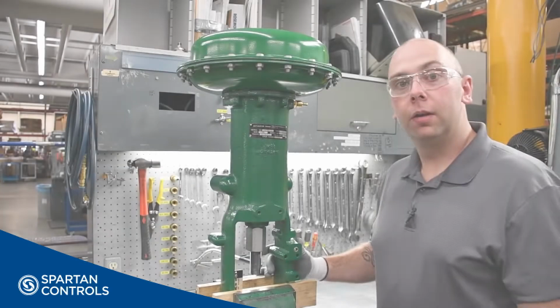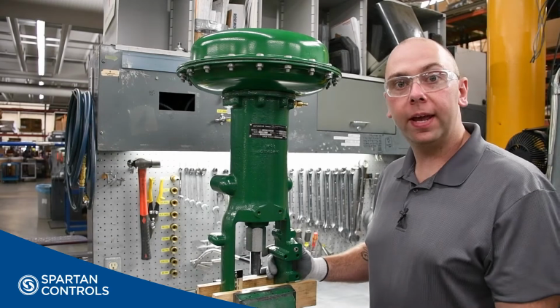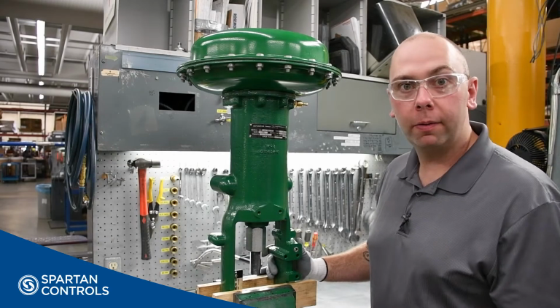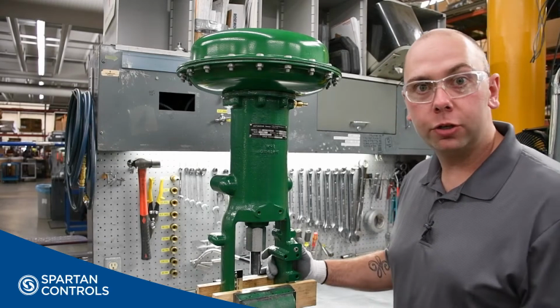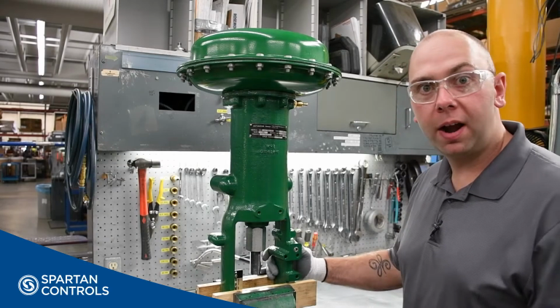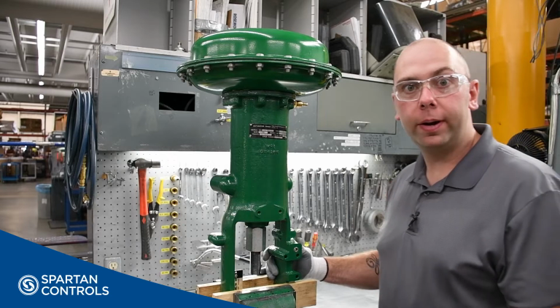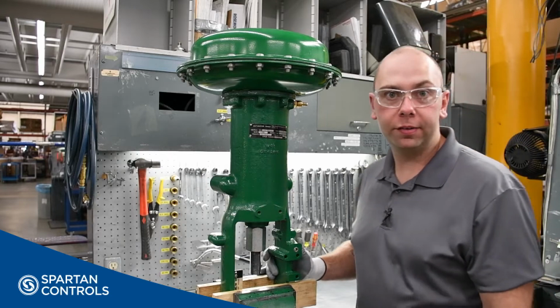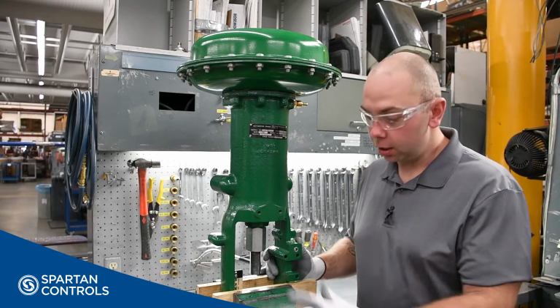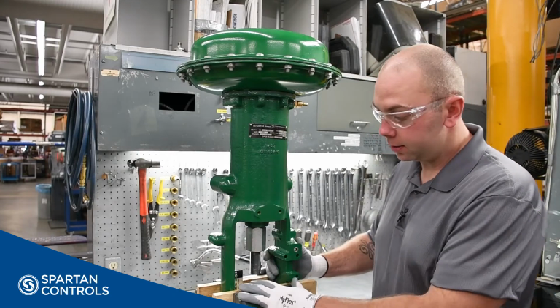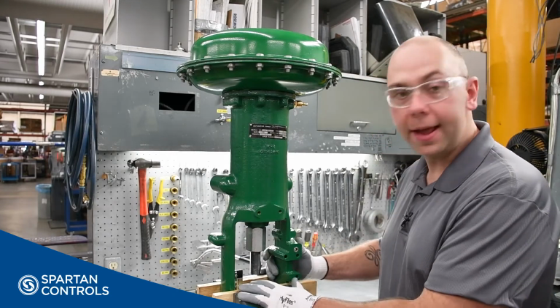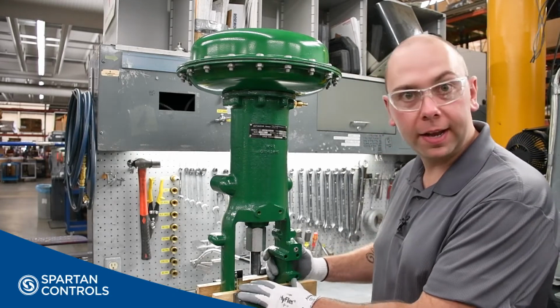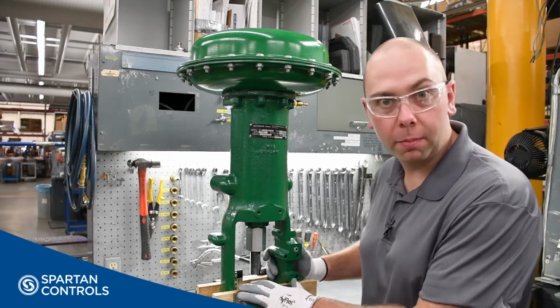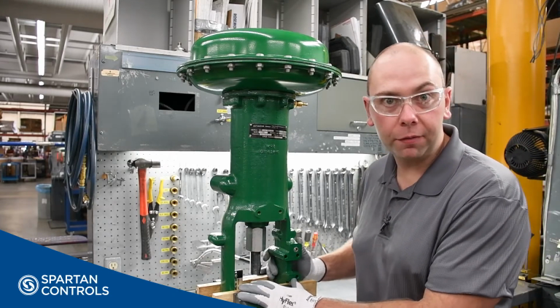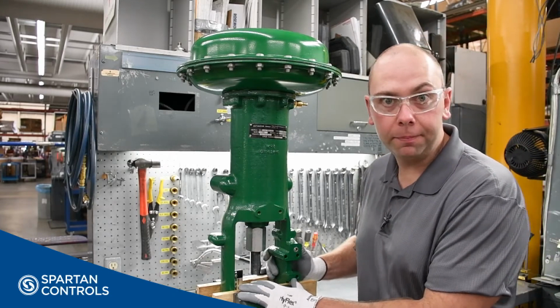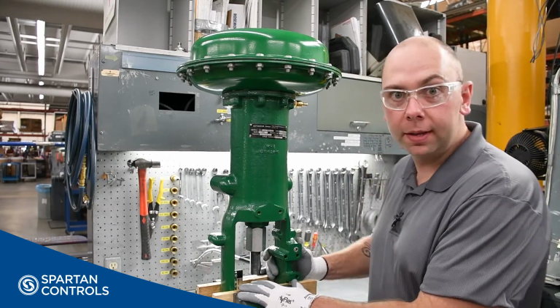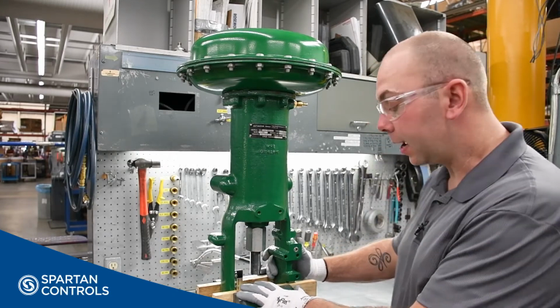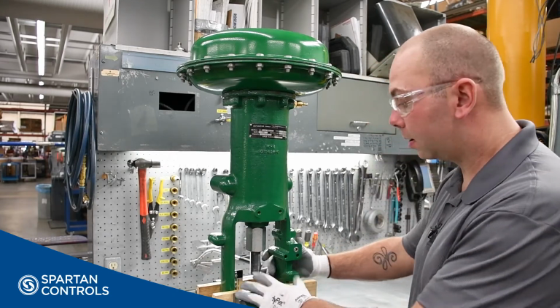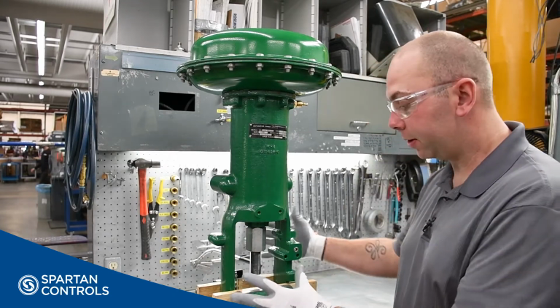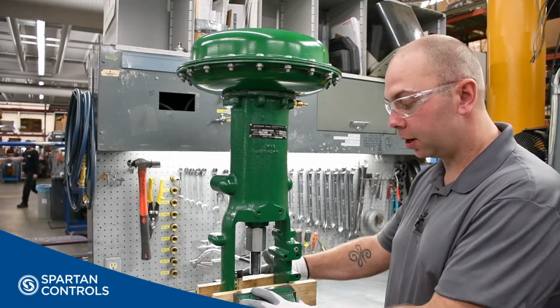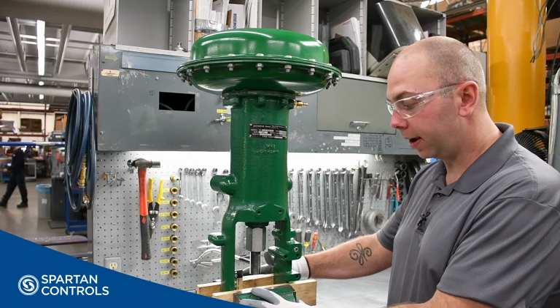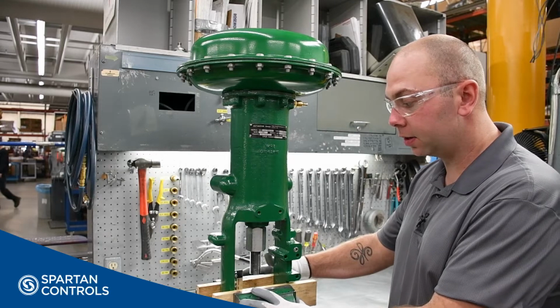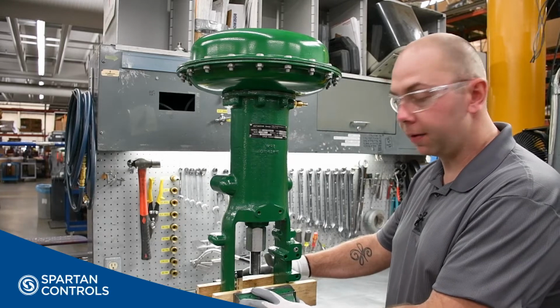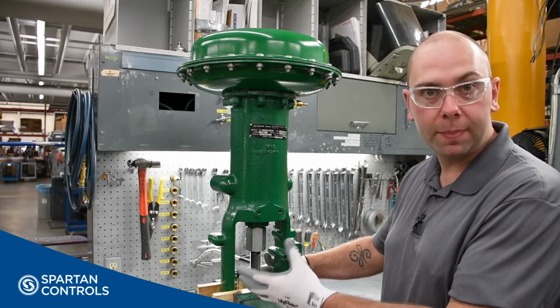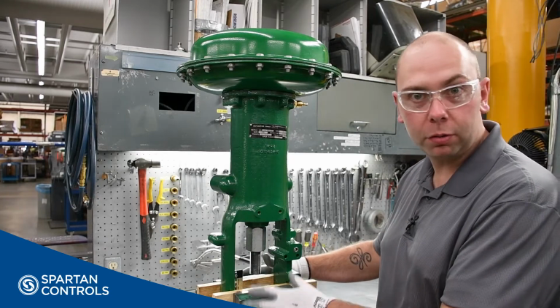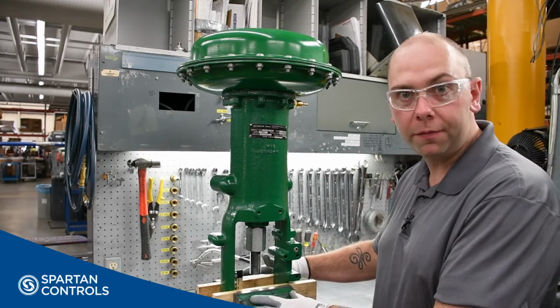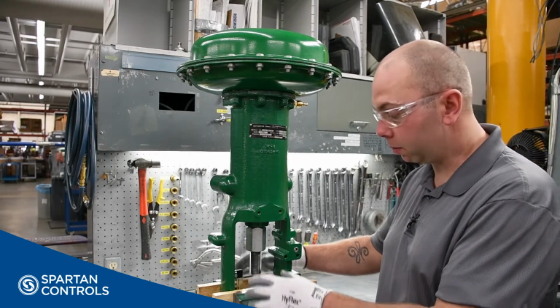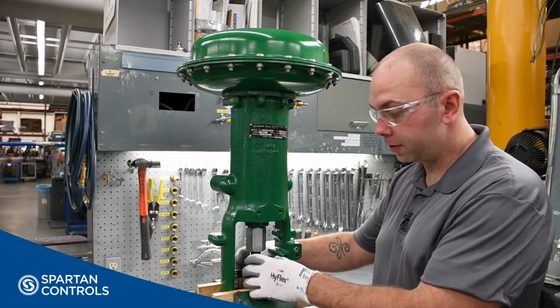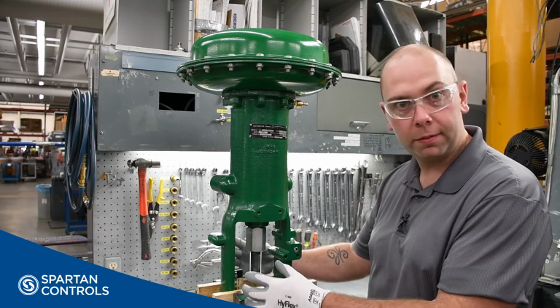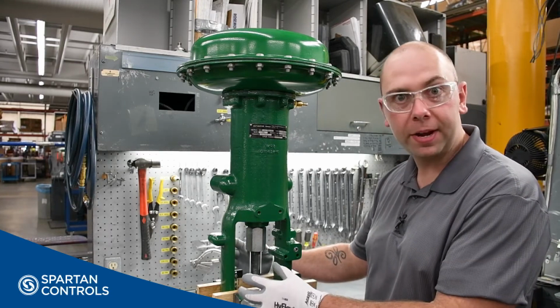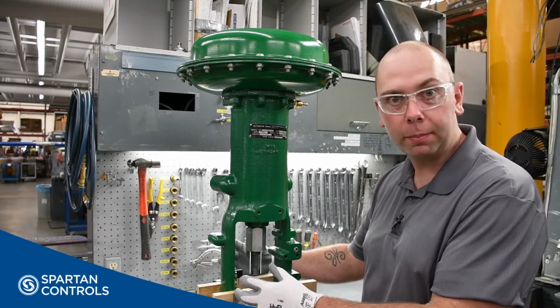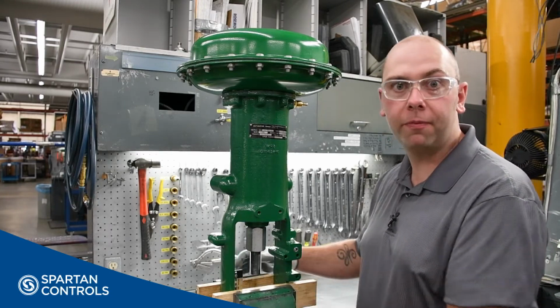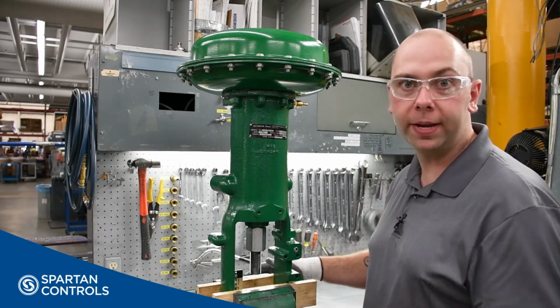To begin, we want to ensure that our actuator is secured and disconnected from our valve stem. In this case, I have it secured in a vise, but if it was mounted to a valve, you want to remove your stem connecting block before you begin.